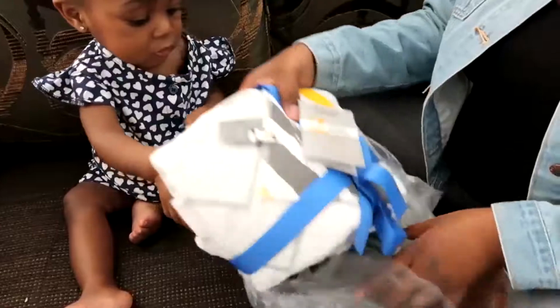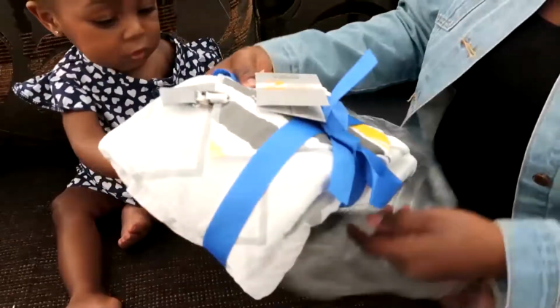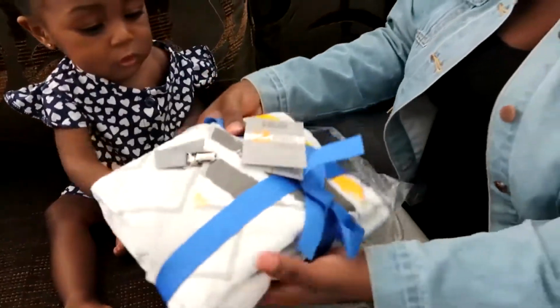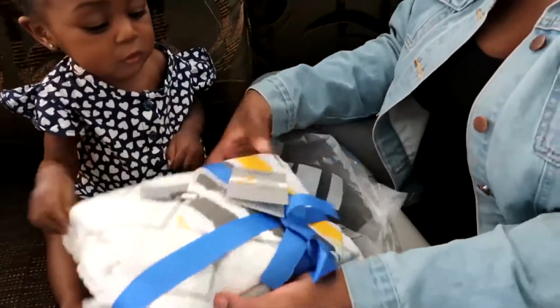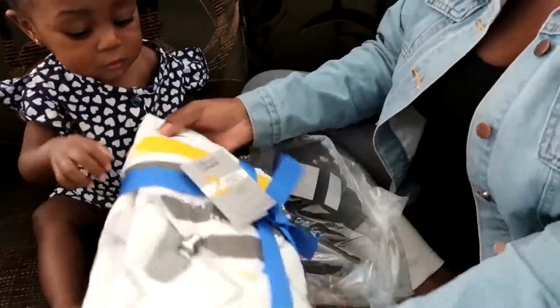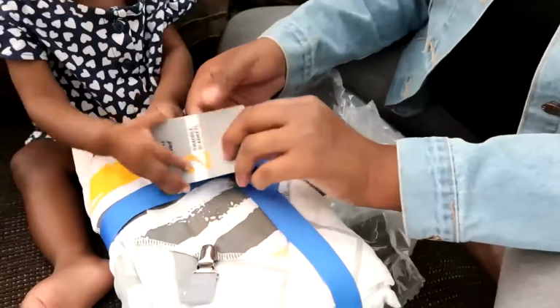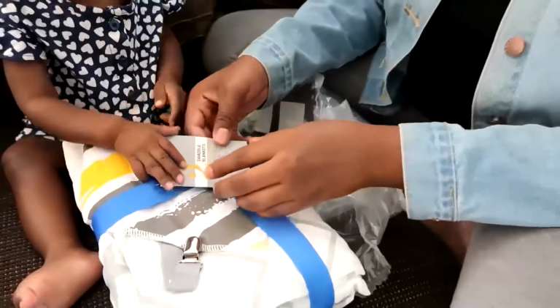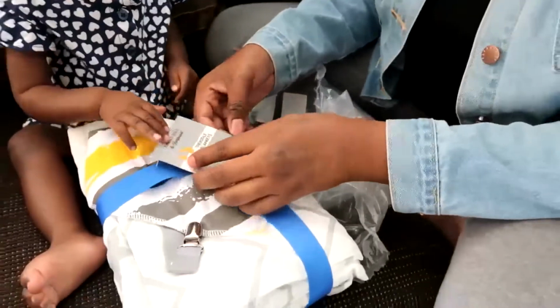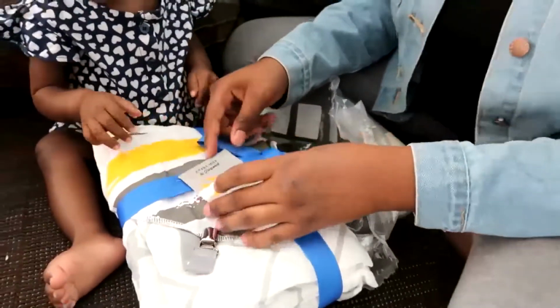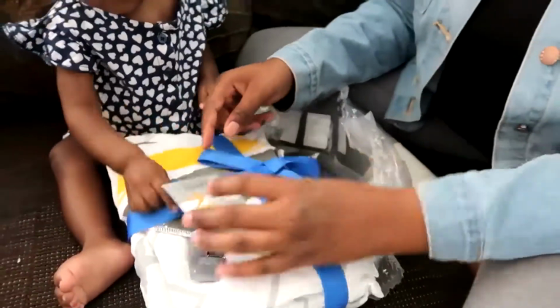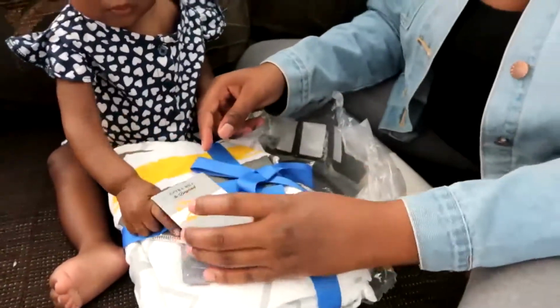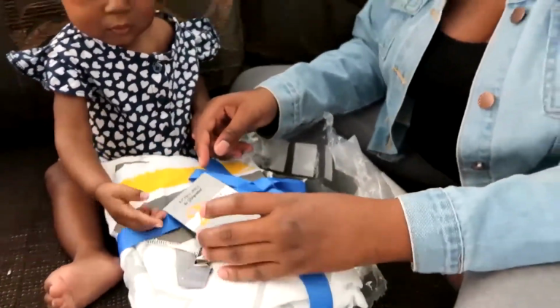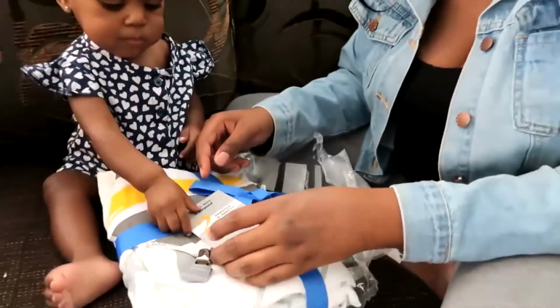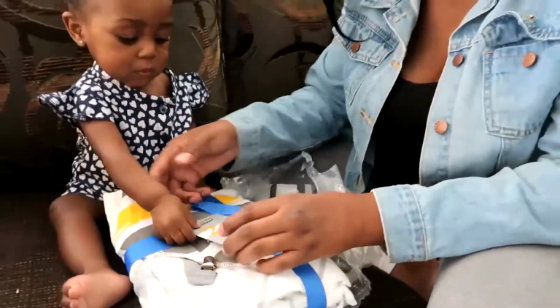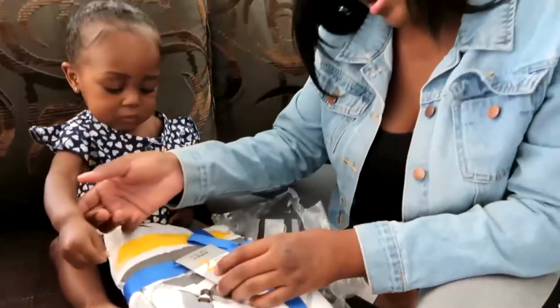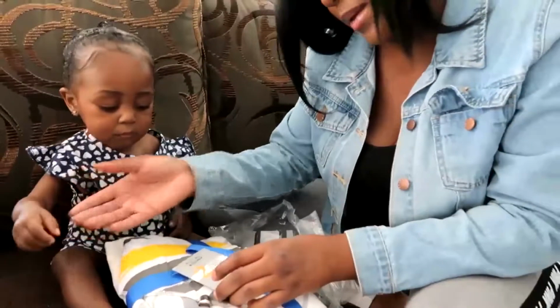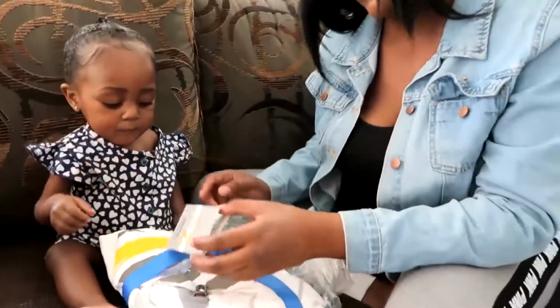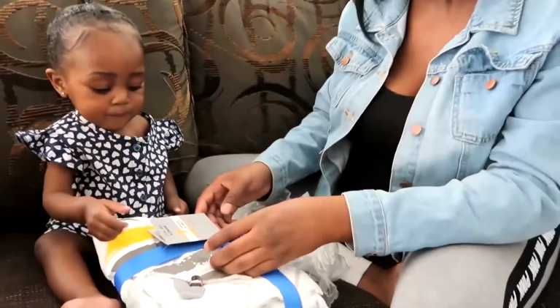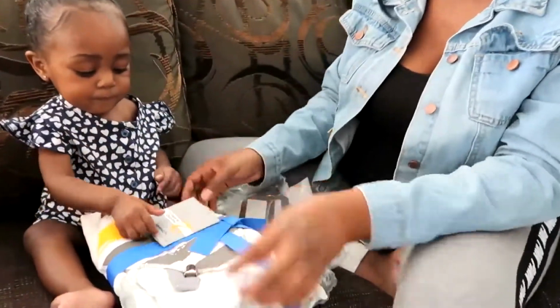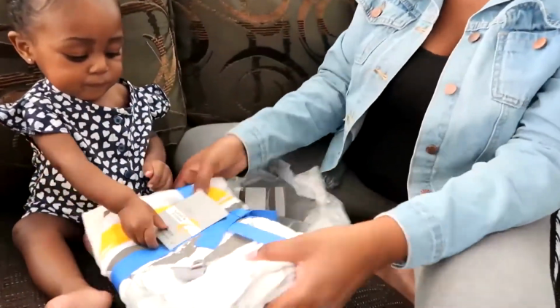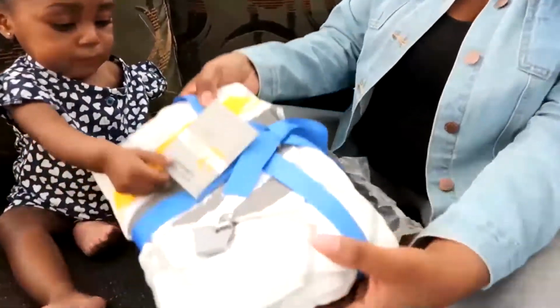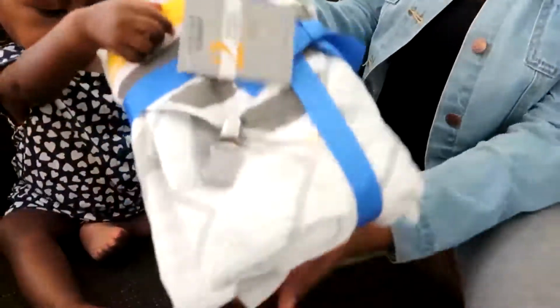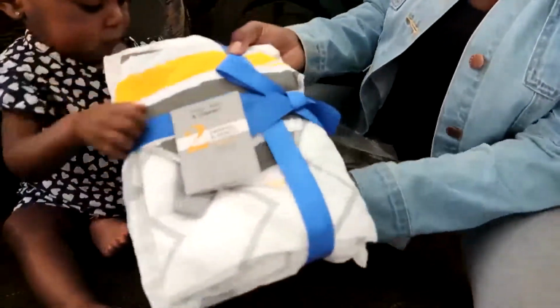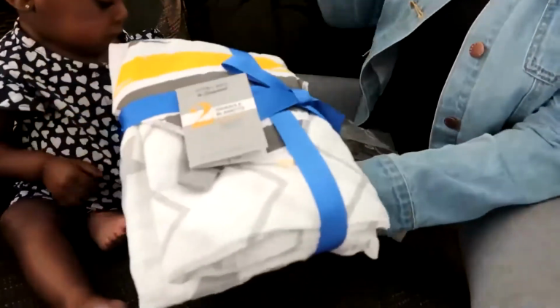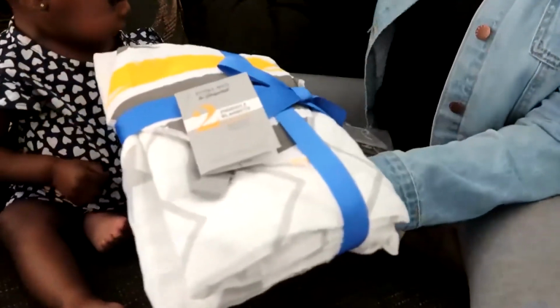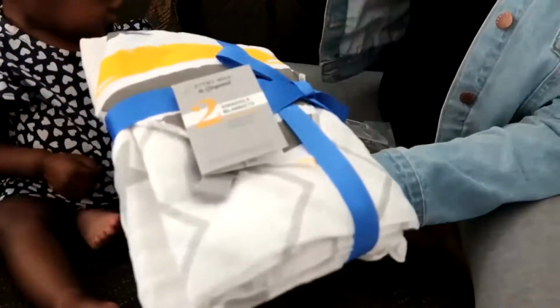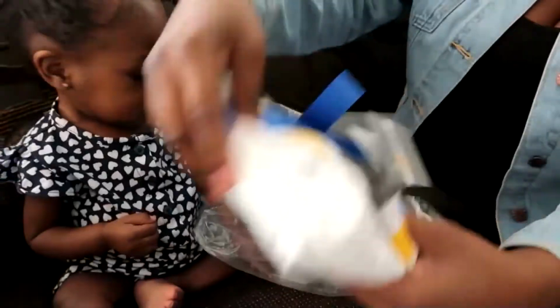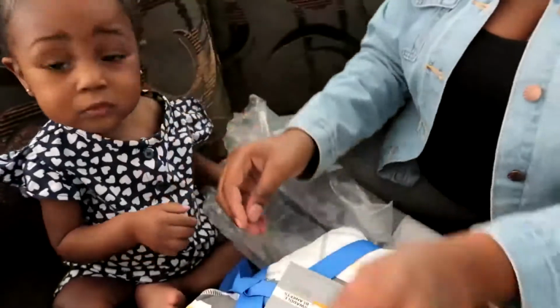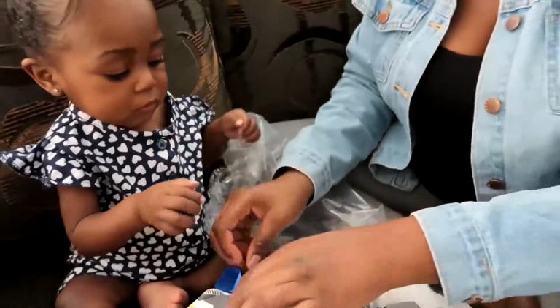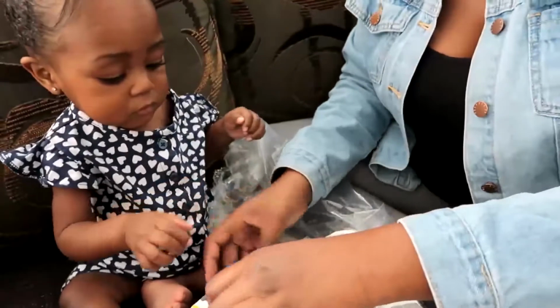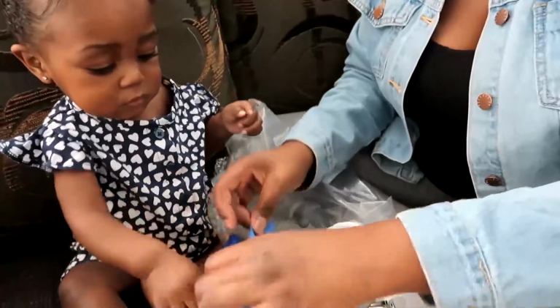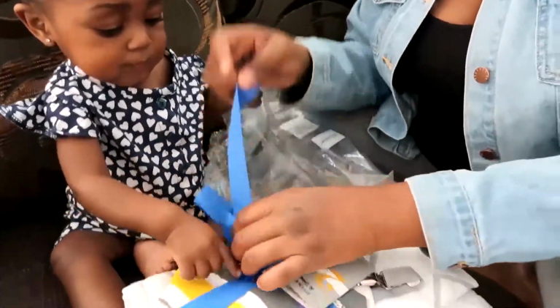Here is the bundle set. It's two swaddle blankets, a banana clip, and a pacifier clip. This is how the bundle package comes — let's take a look on the inside.